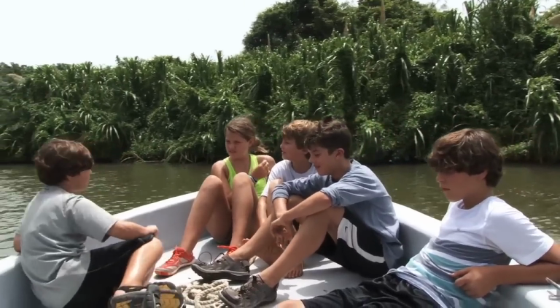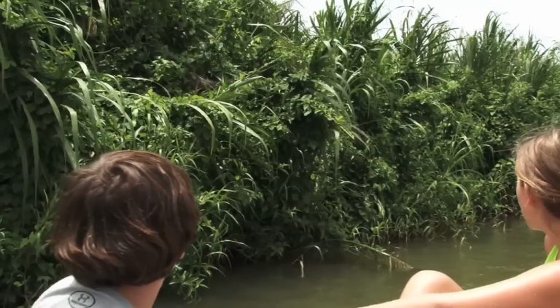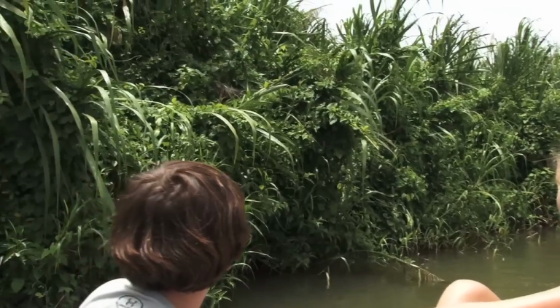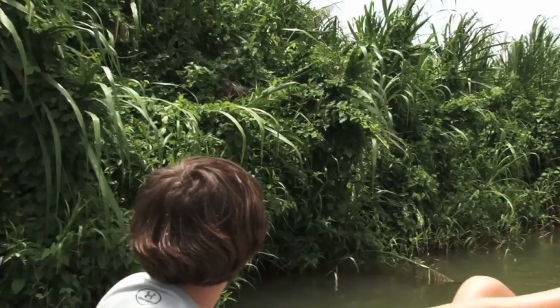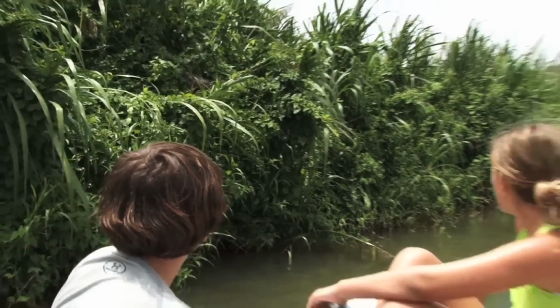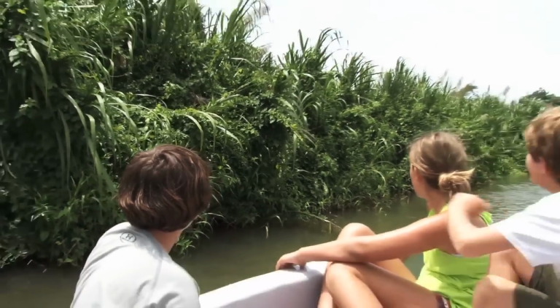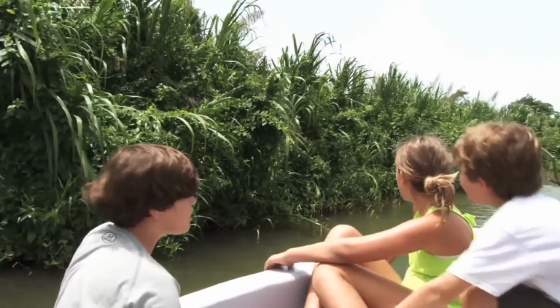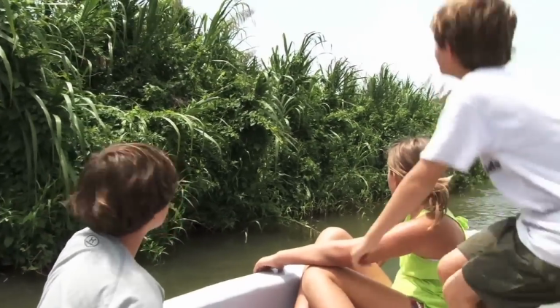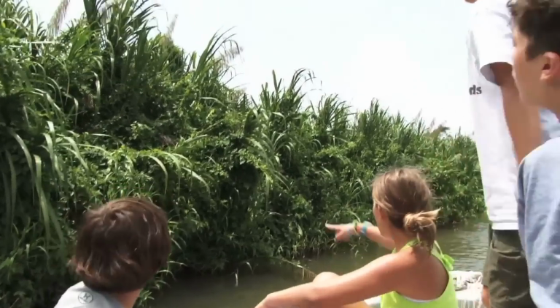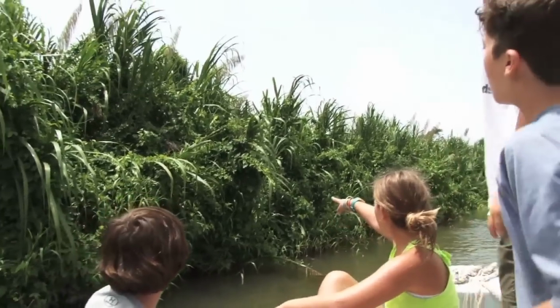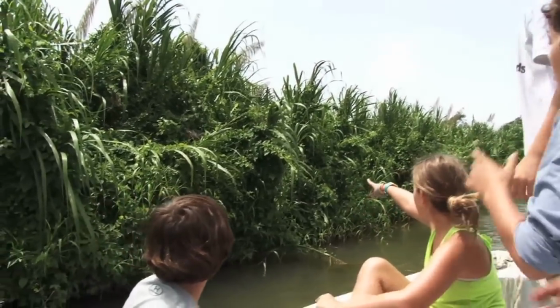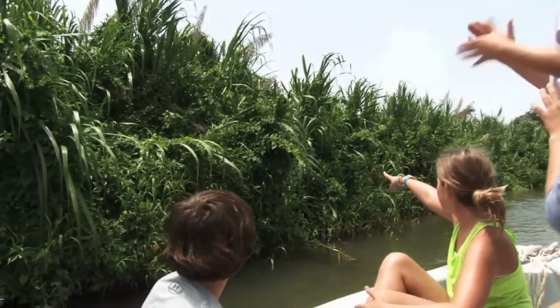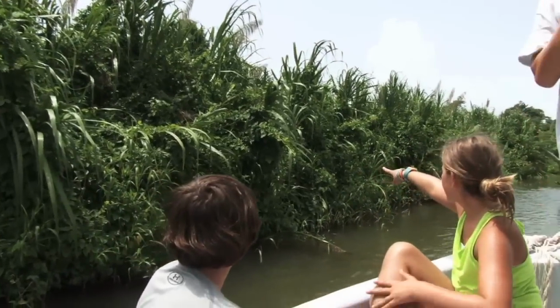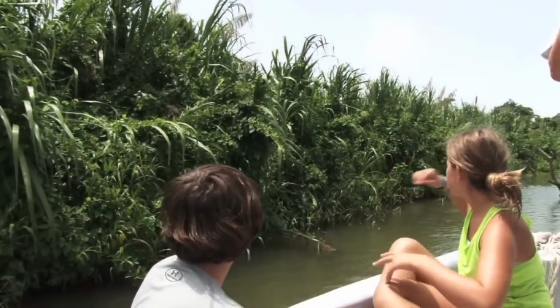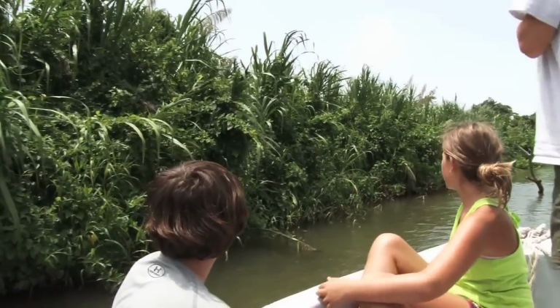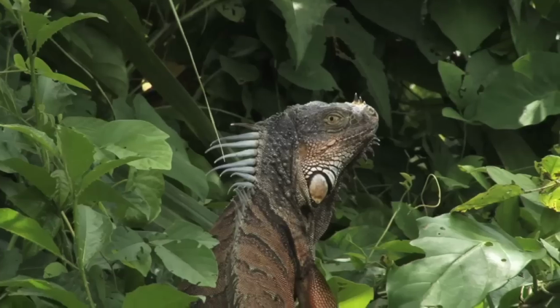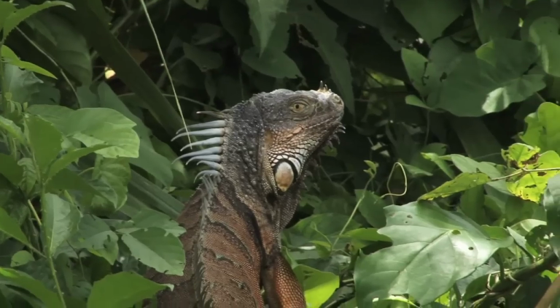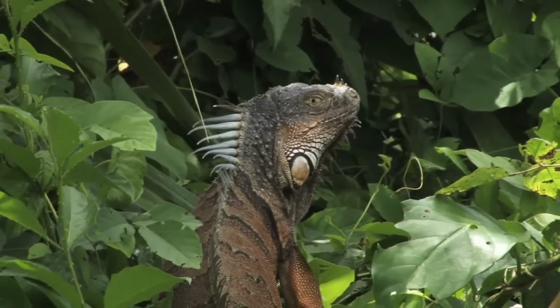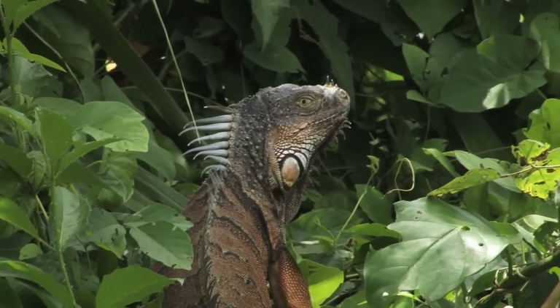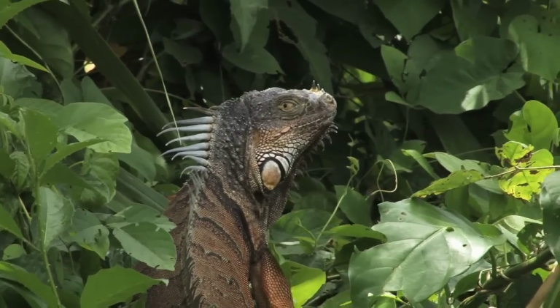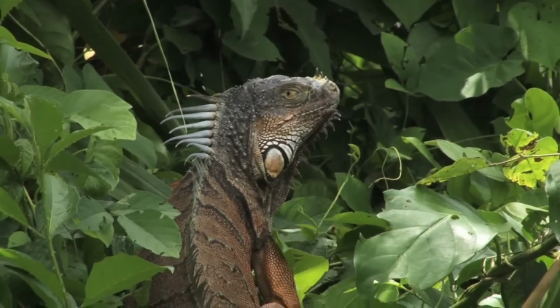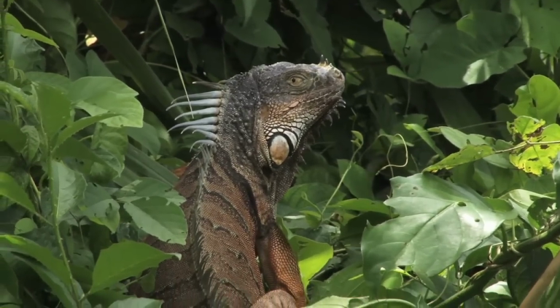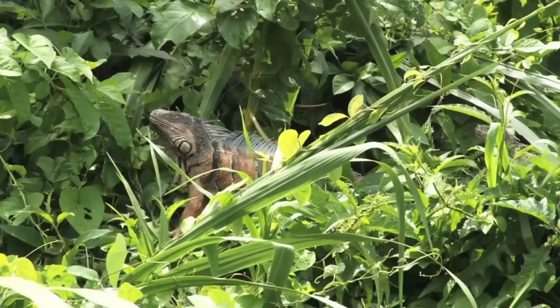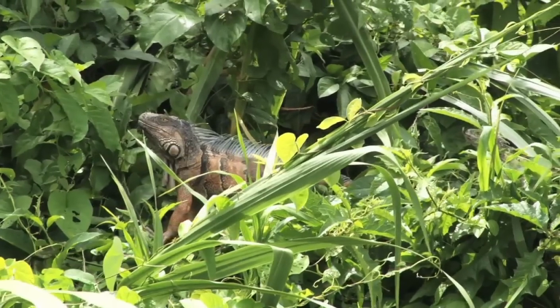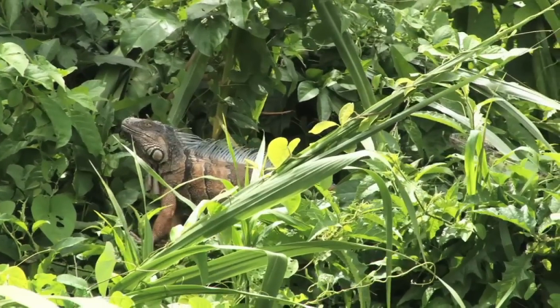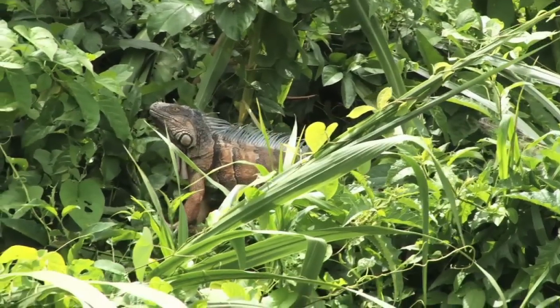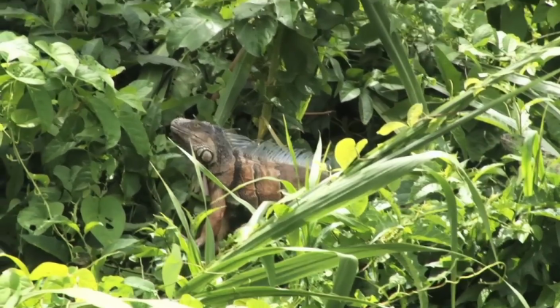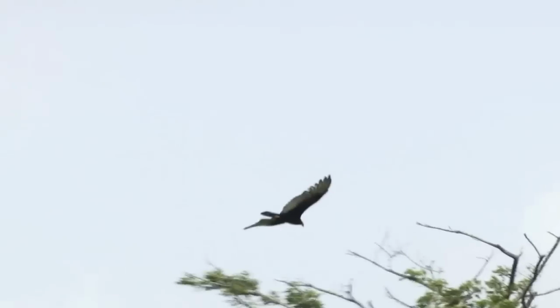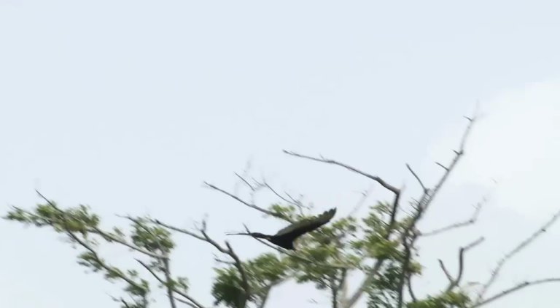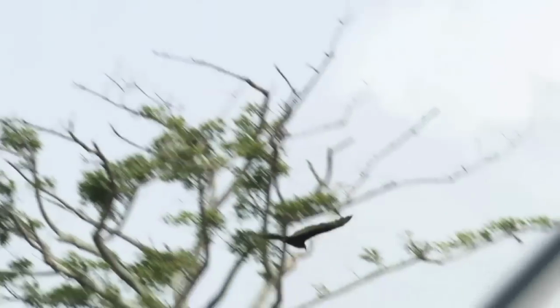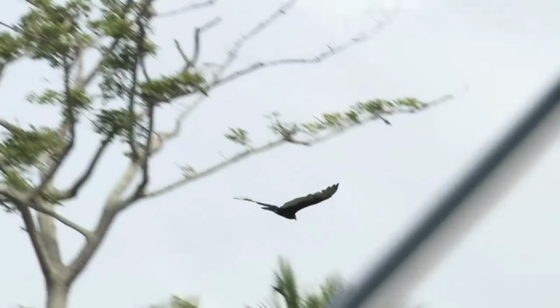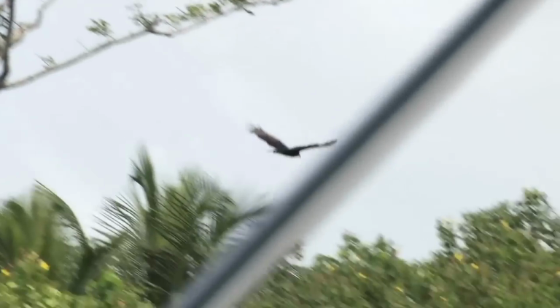Along the river, he stops to get a close-up look at an iguana. Look! It's a baby! Whoa, there's two! And birds.